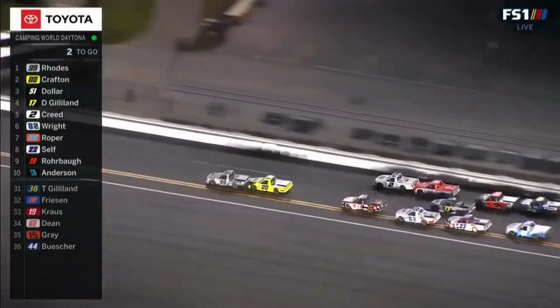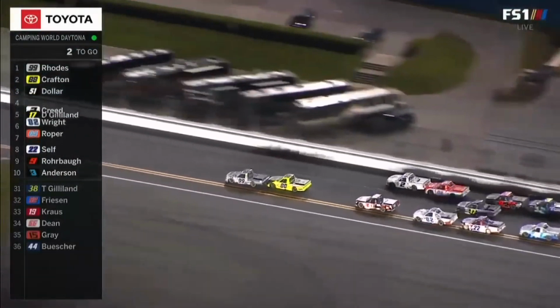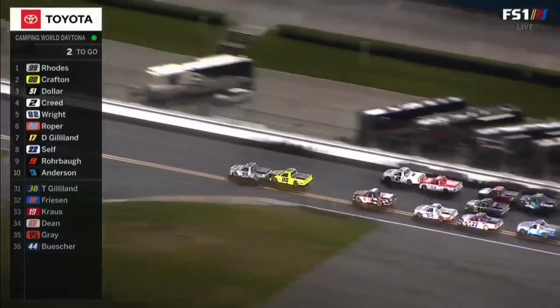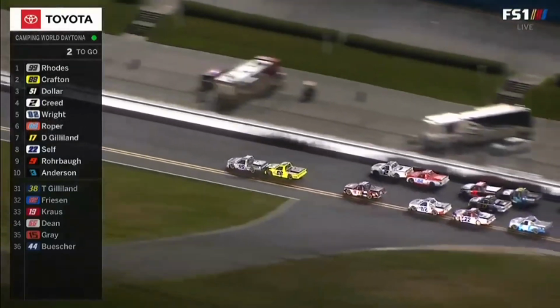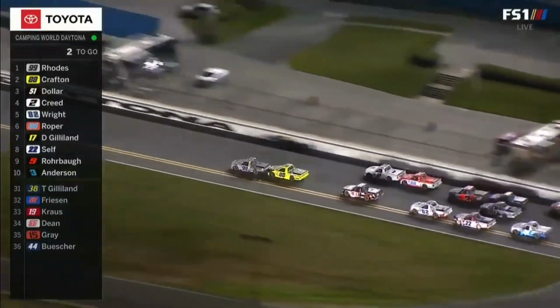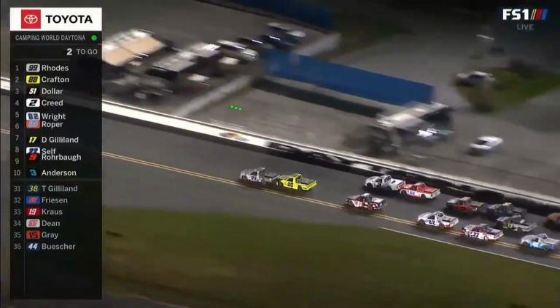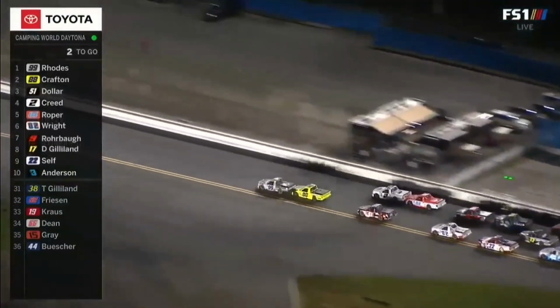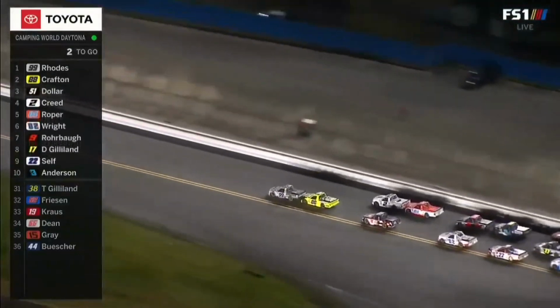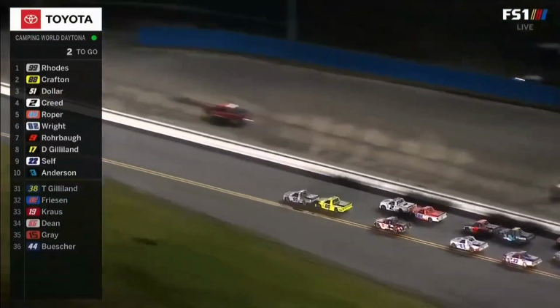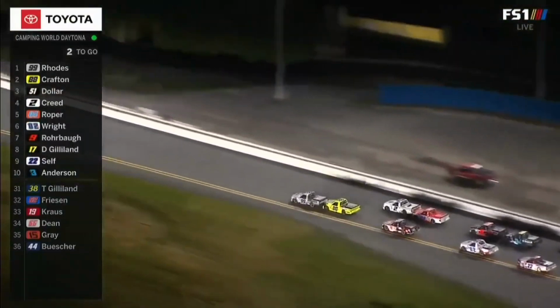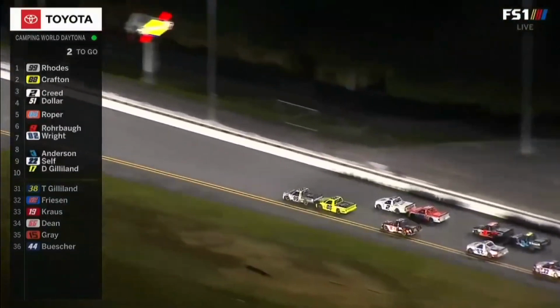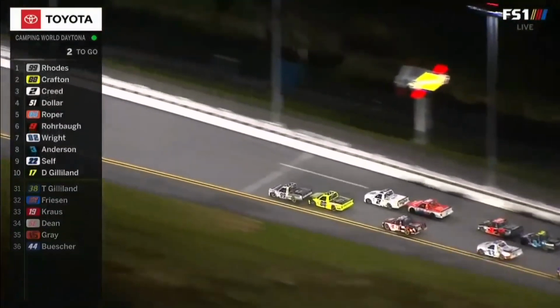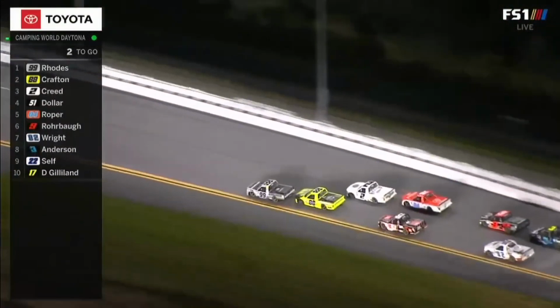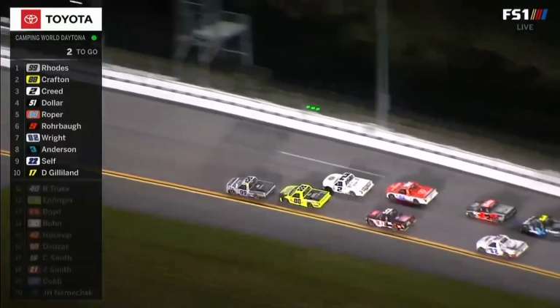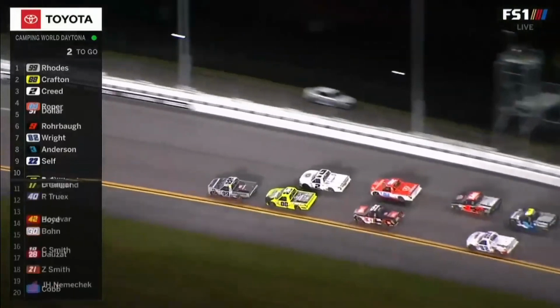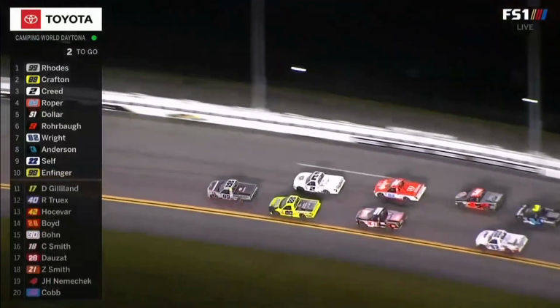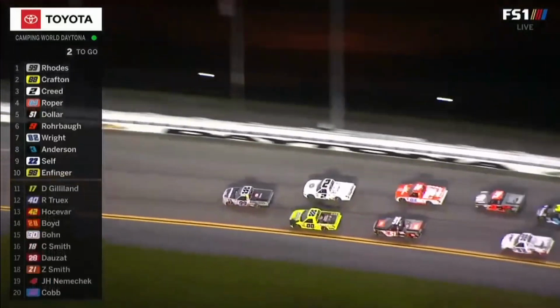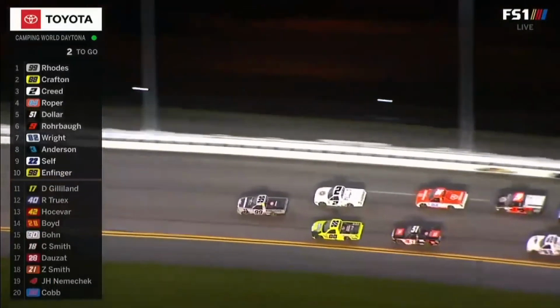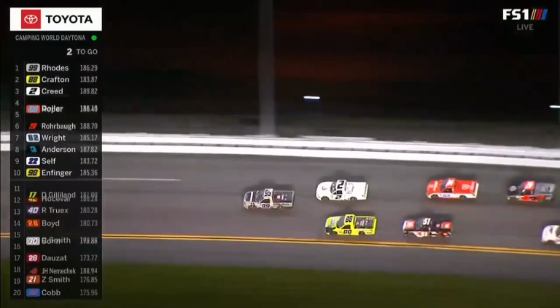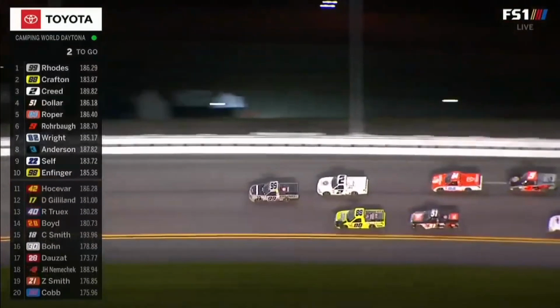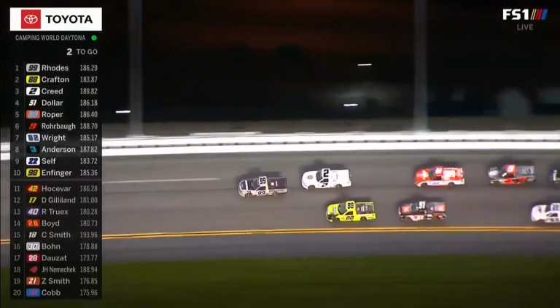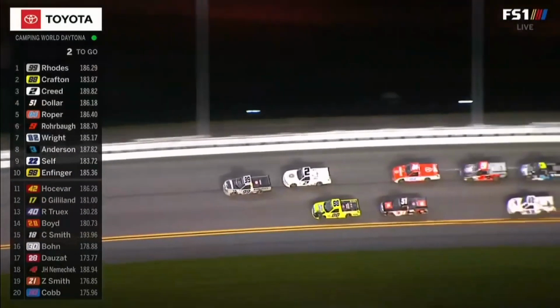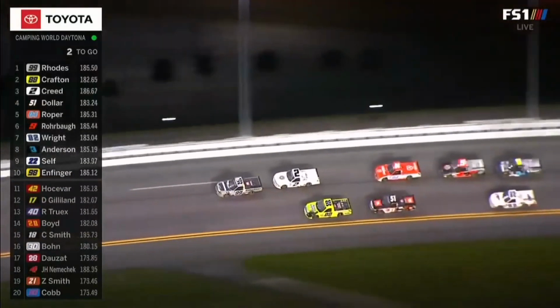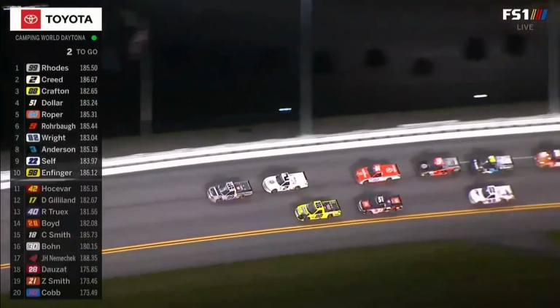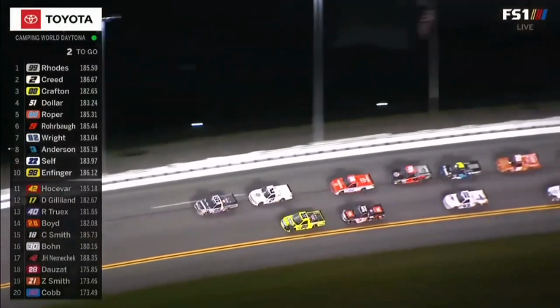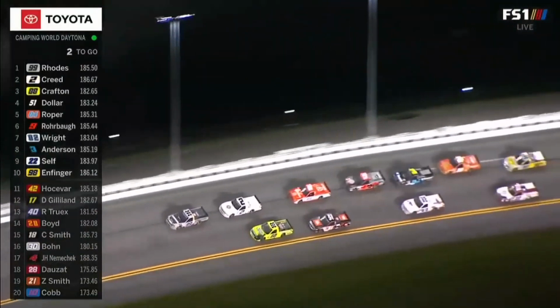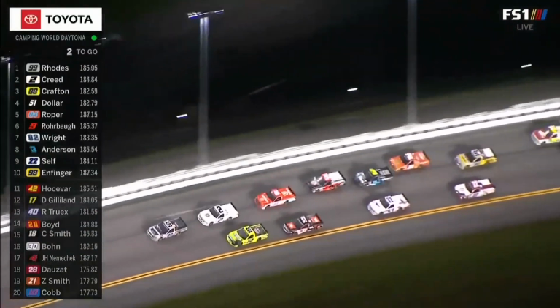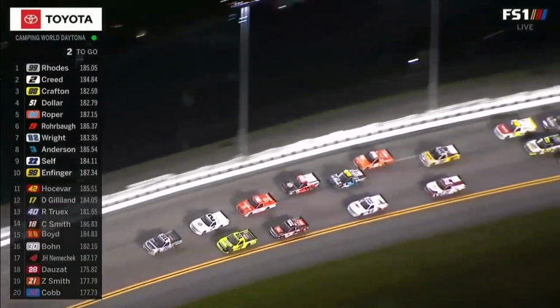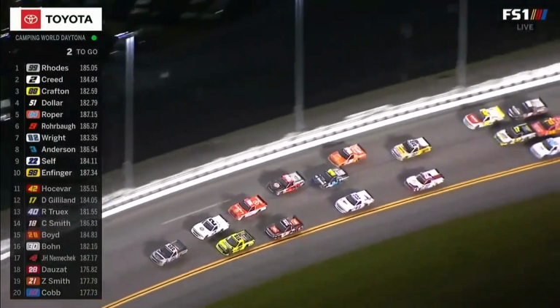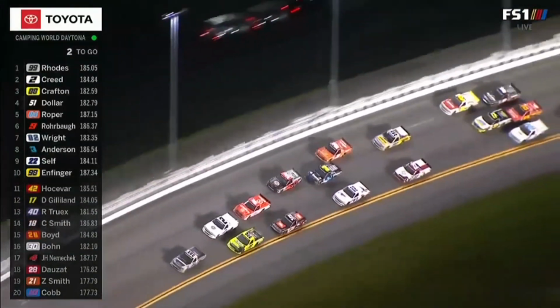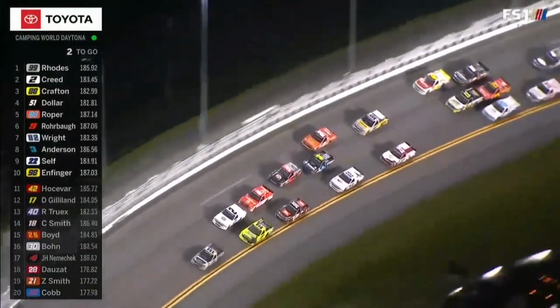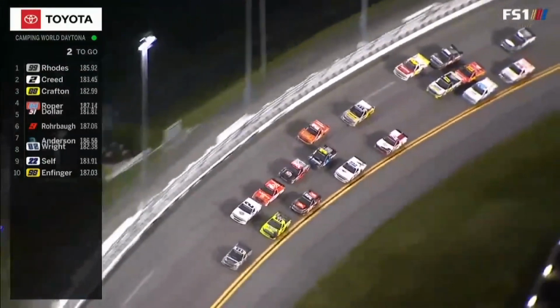Corey Roper getting a shove, big push from that 404 truck. Here comes Chris Wright in the 02 — look at the big push he gets to Sheldon Creed. Rhodes jumps up front to block Creed, and now back to the bottom.